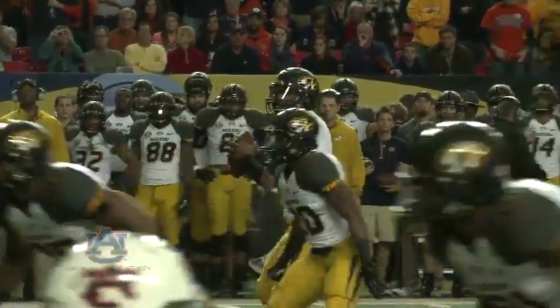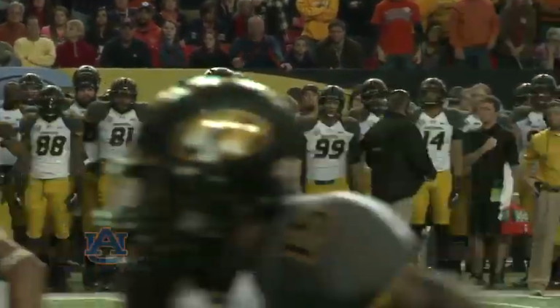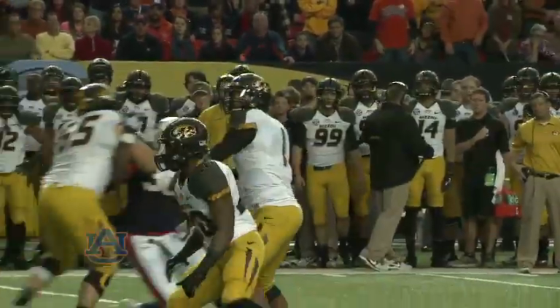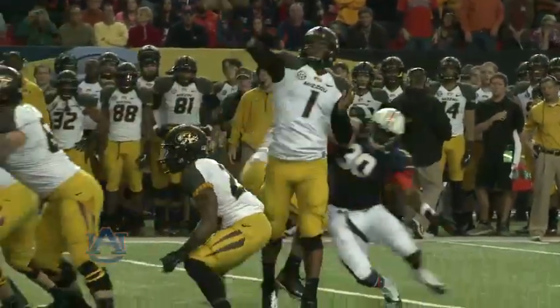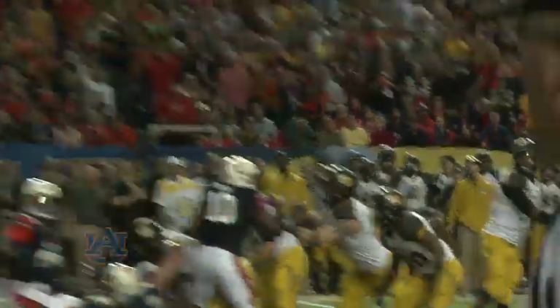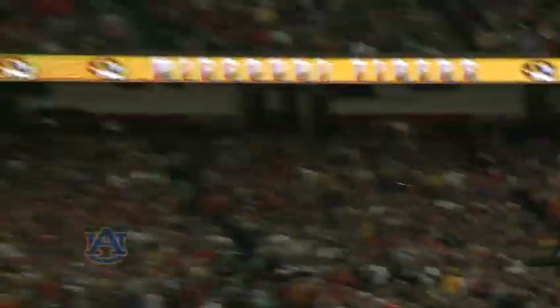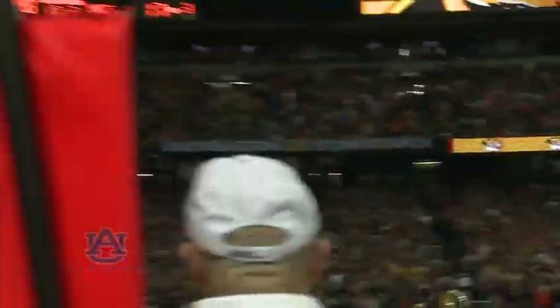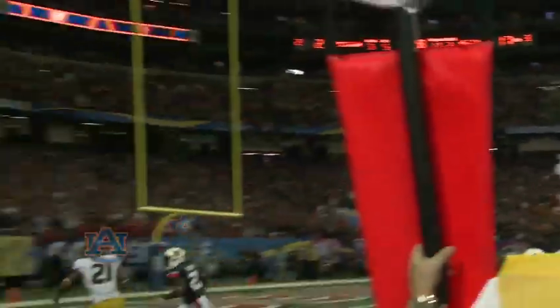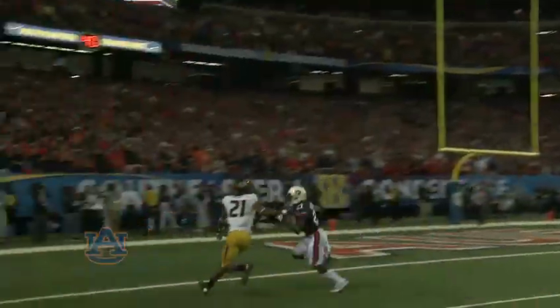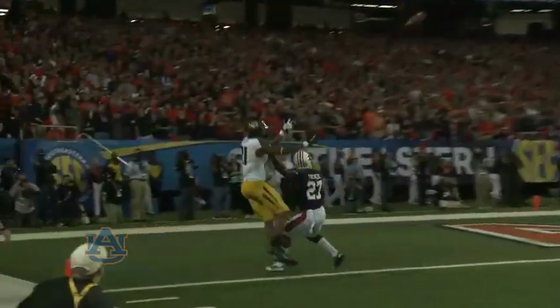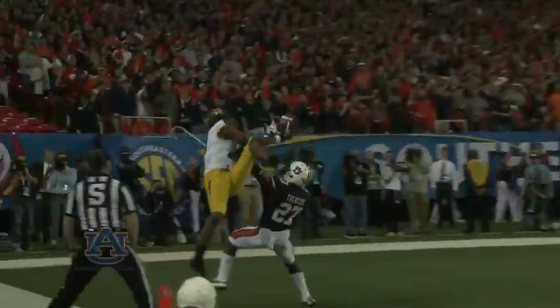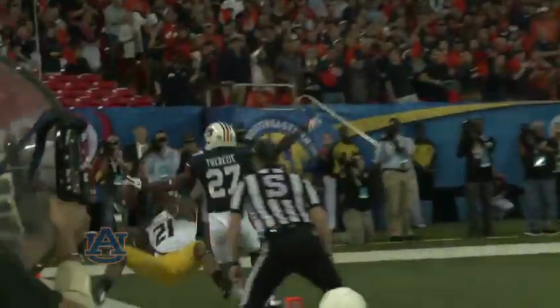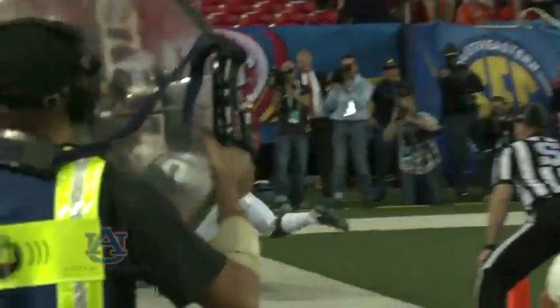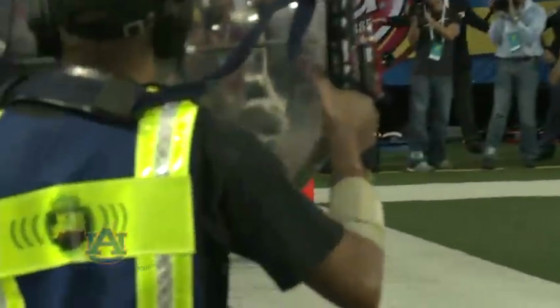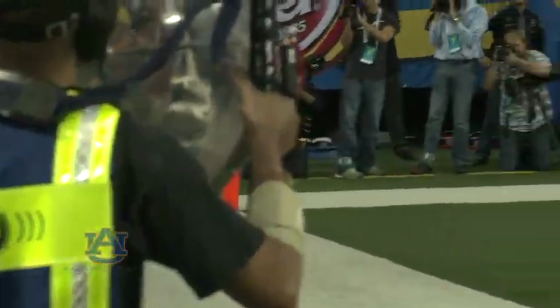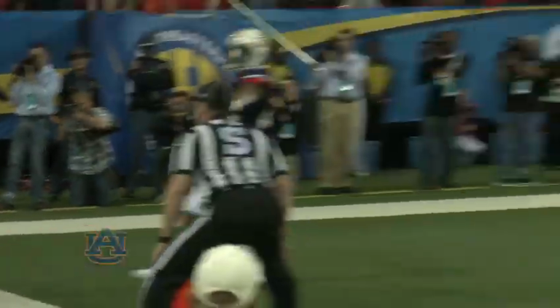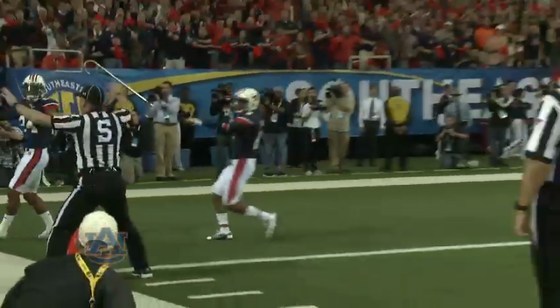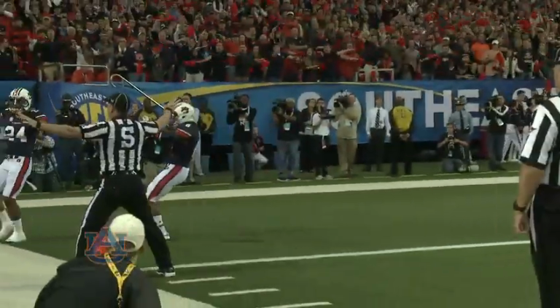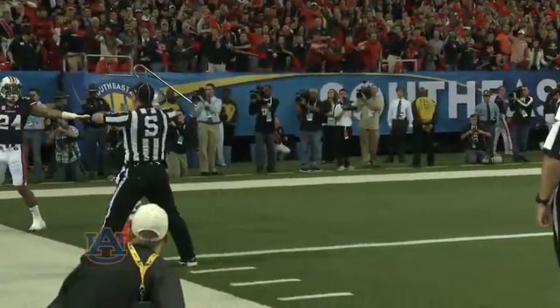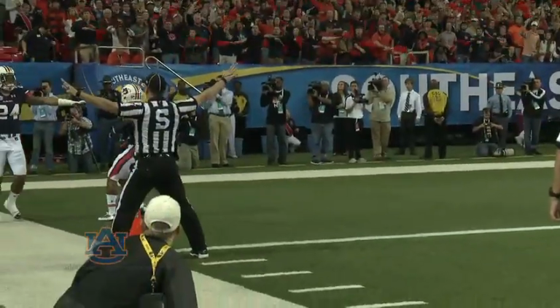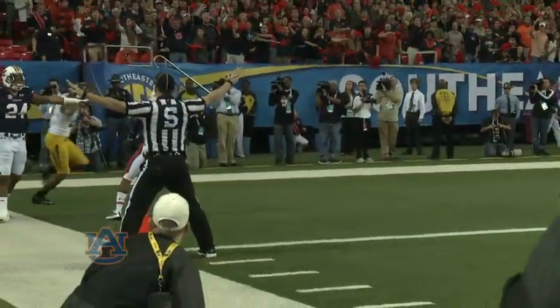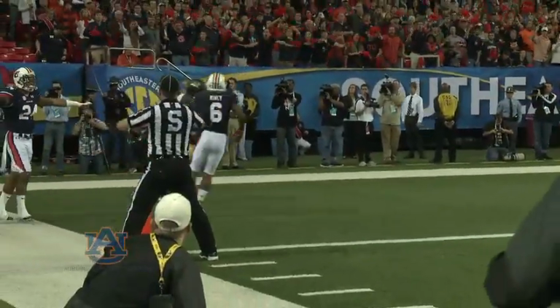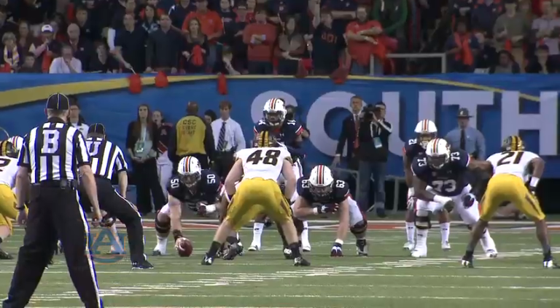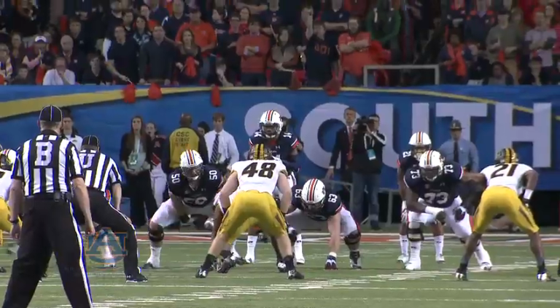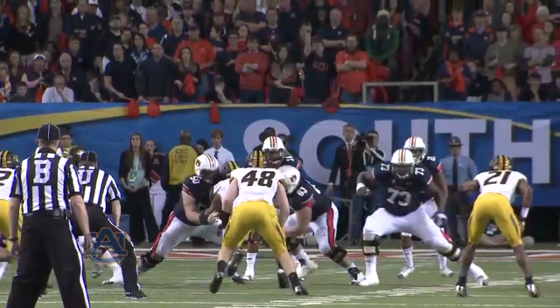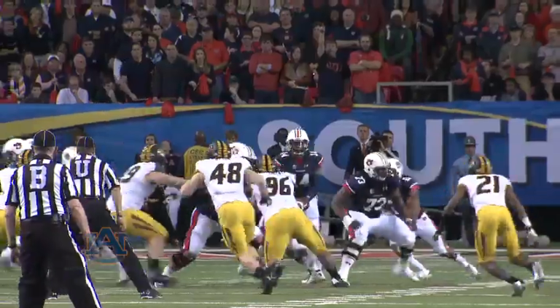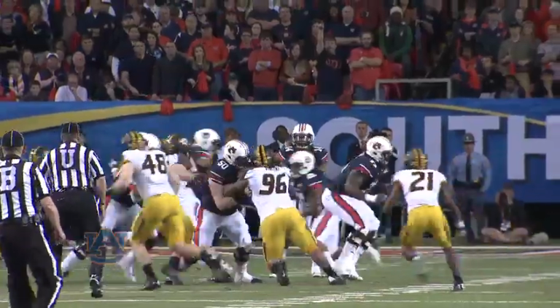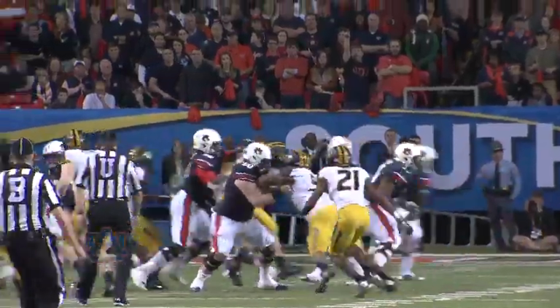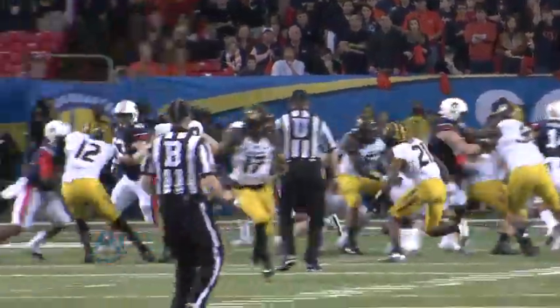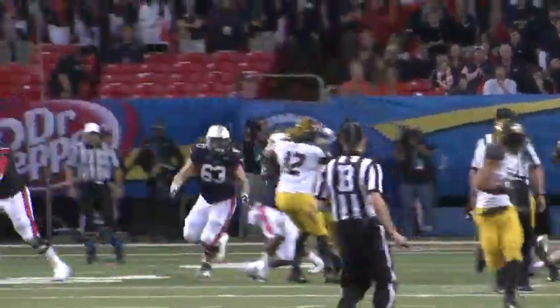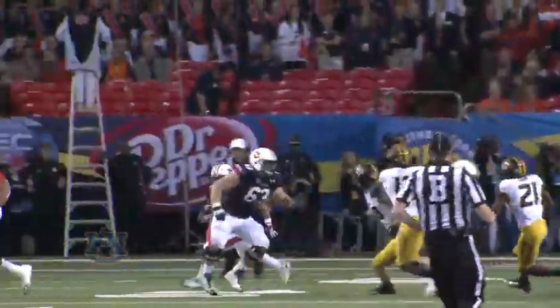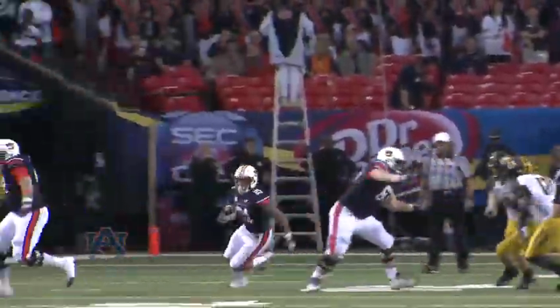Franklin's going to float it for the end zone, and it is incomplete. Yes sir! Going from right to left, they'll hand it off to Mason.